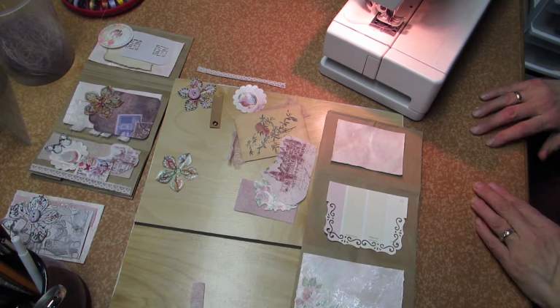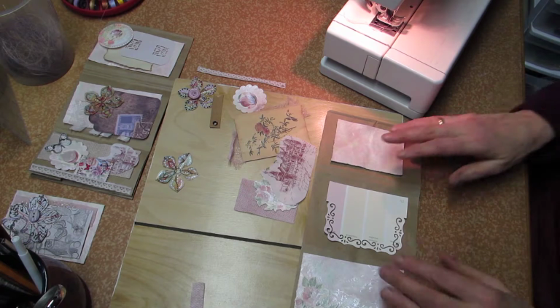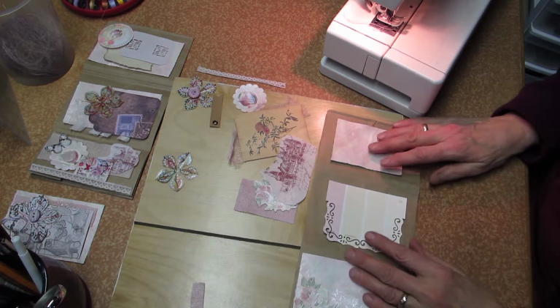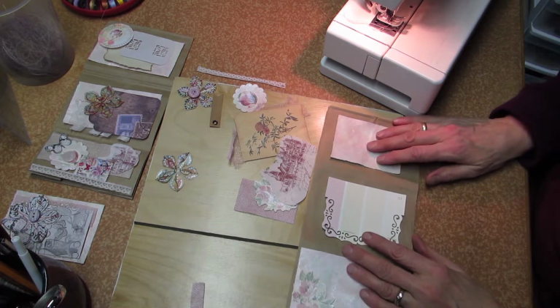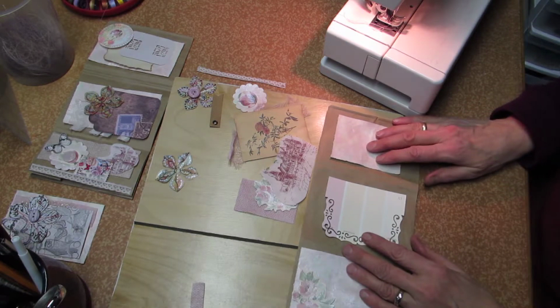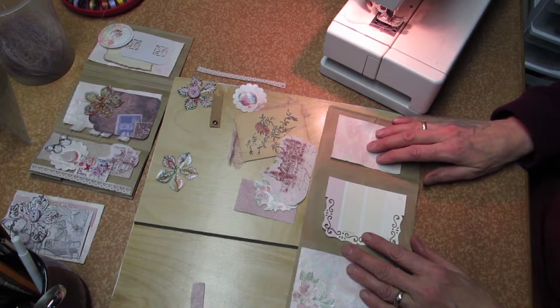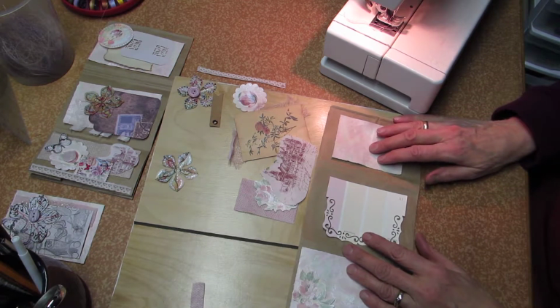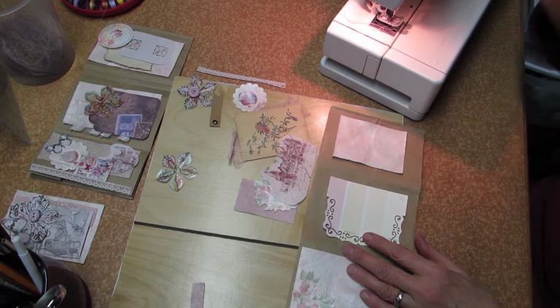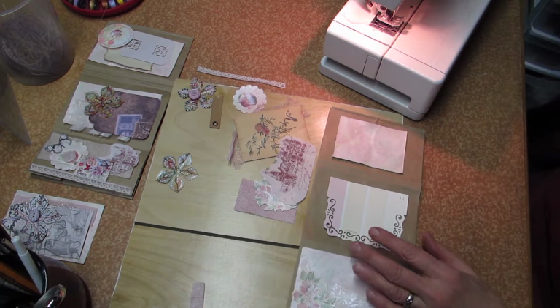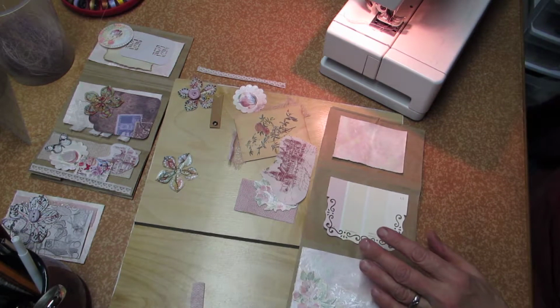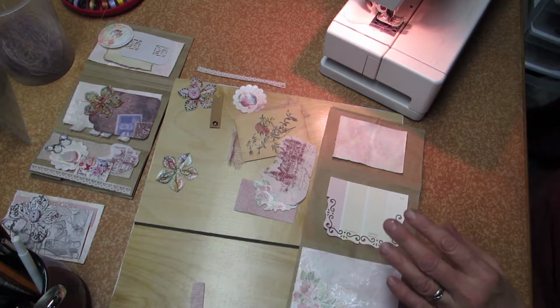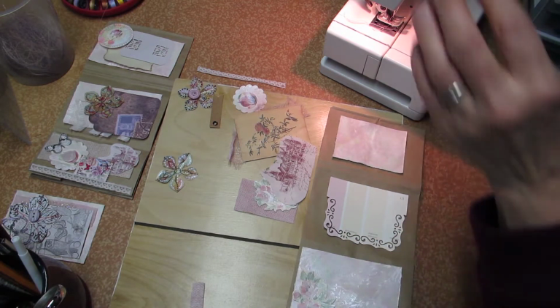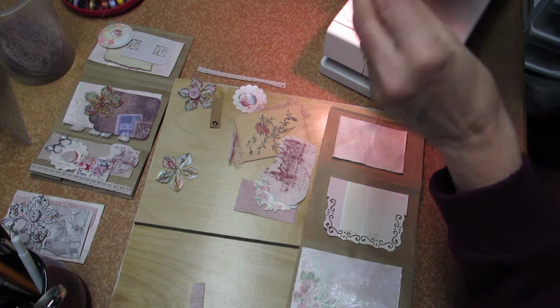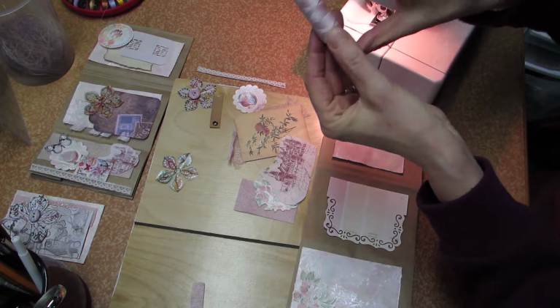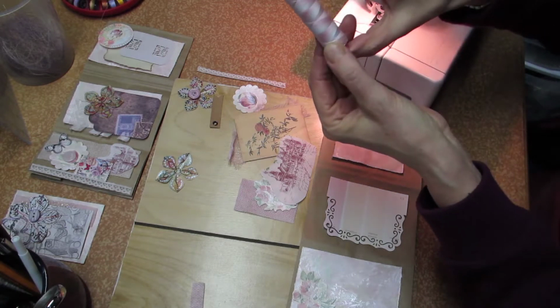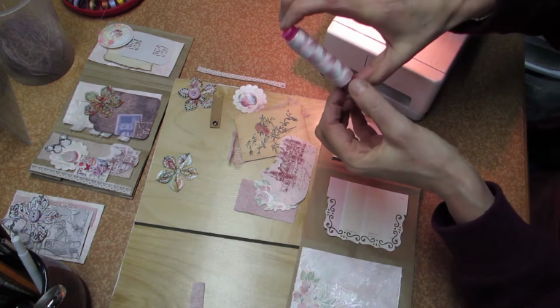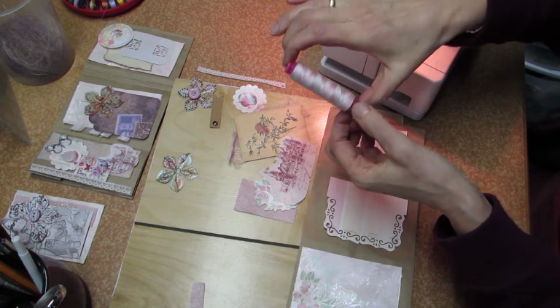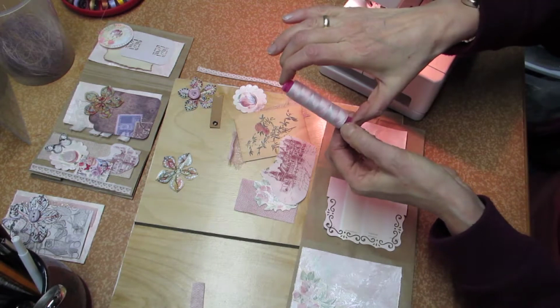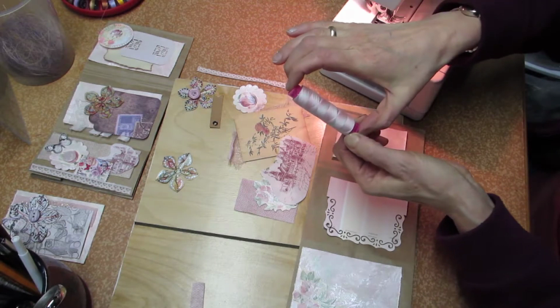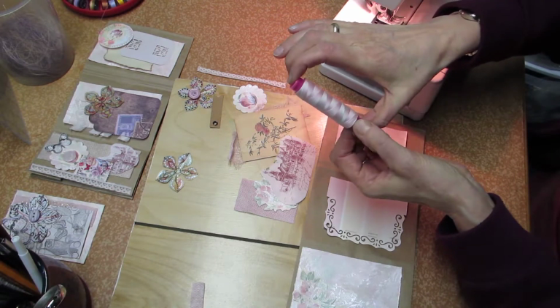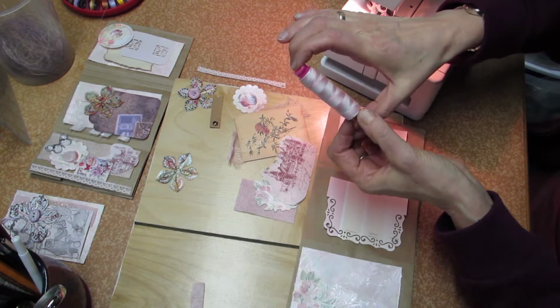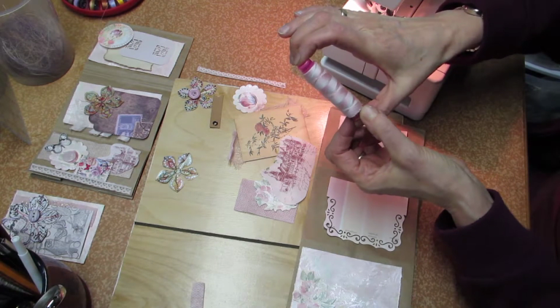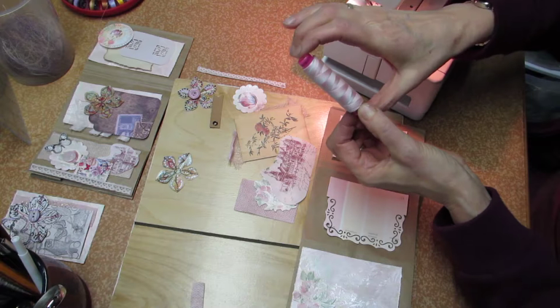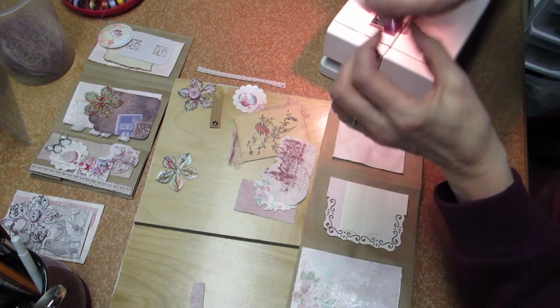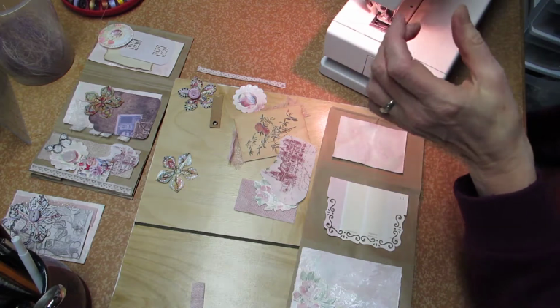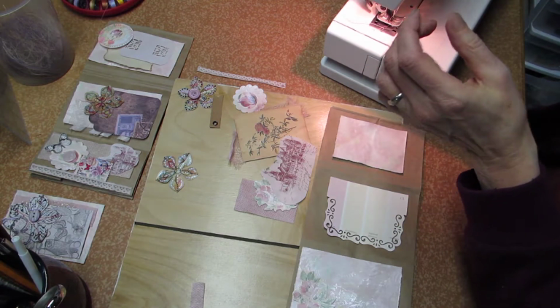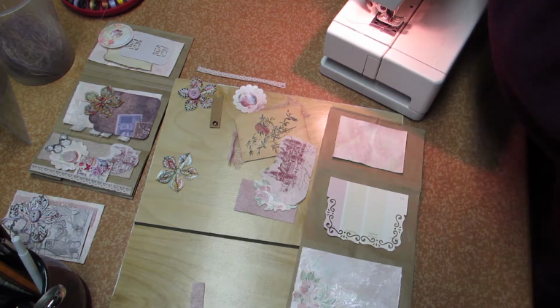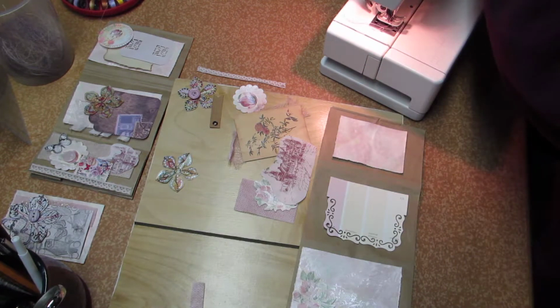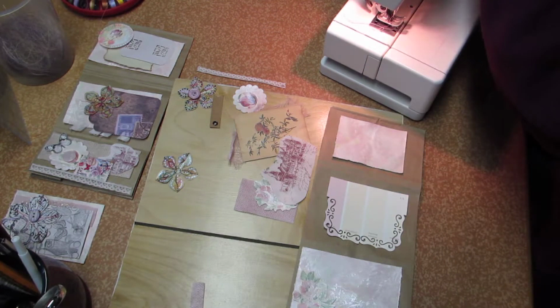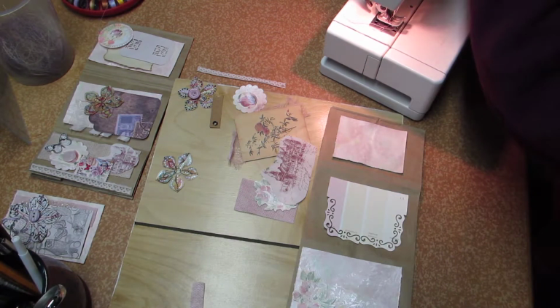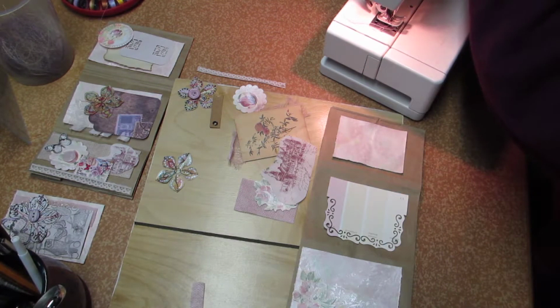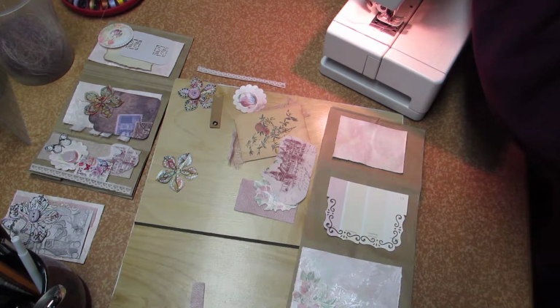I glued the first layer on, and I've changed my thread to a variegated thread with pink and a hint of green in it that I will sew with.